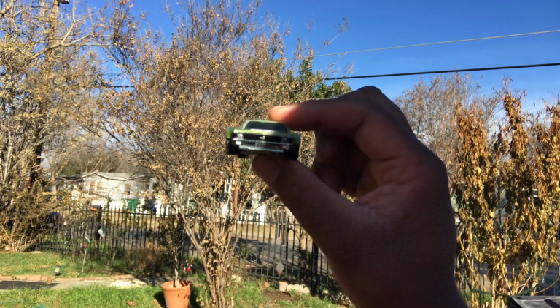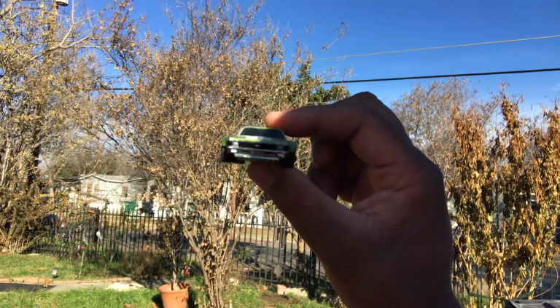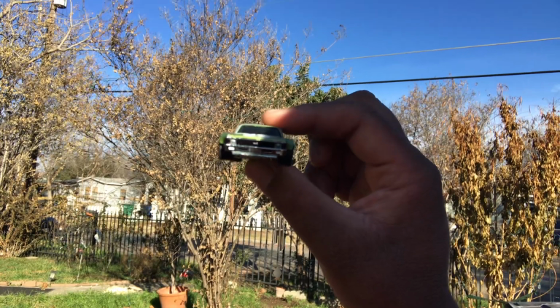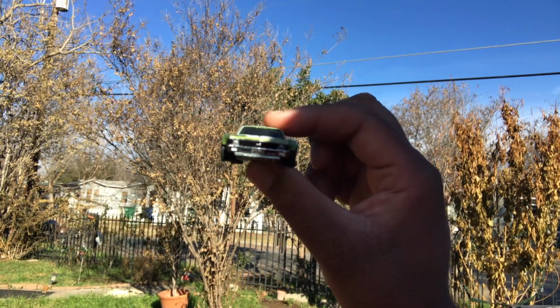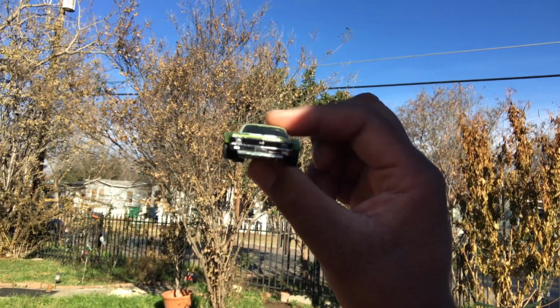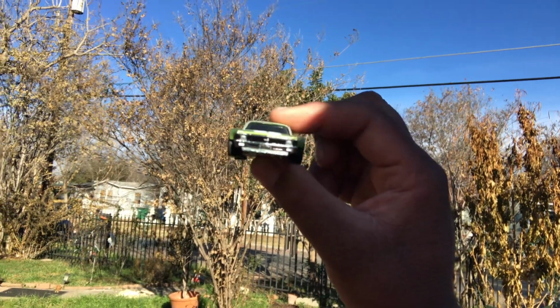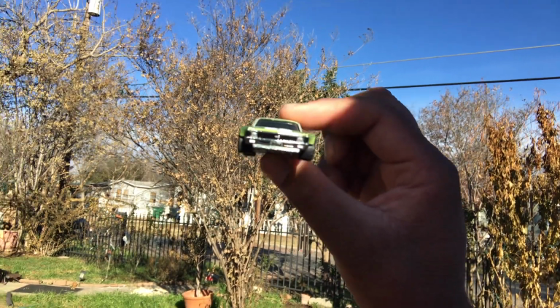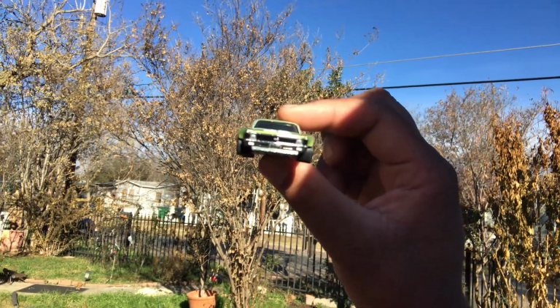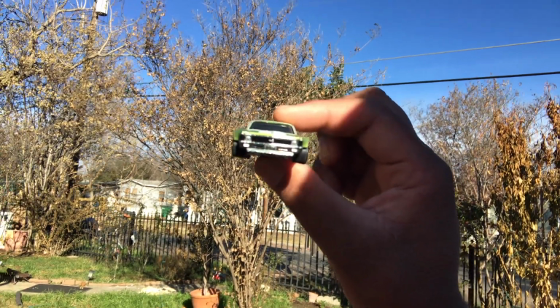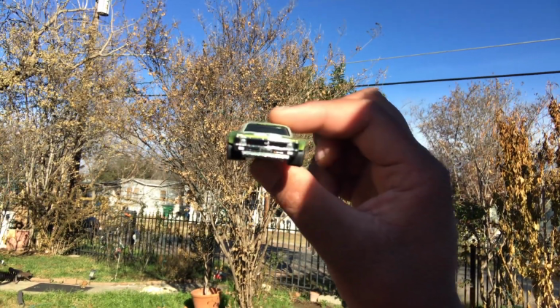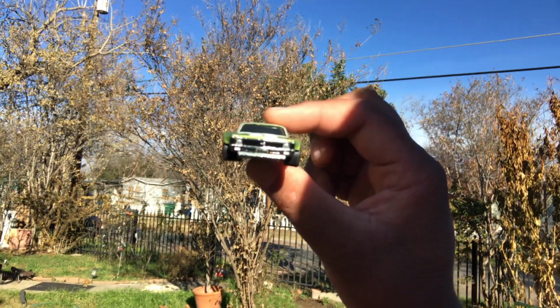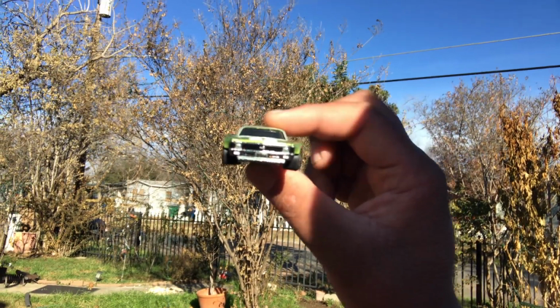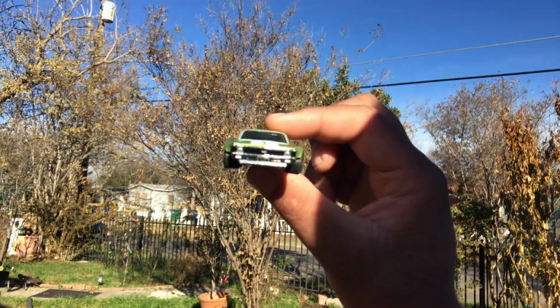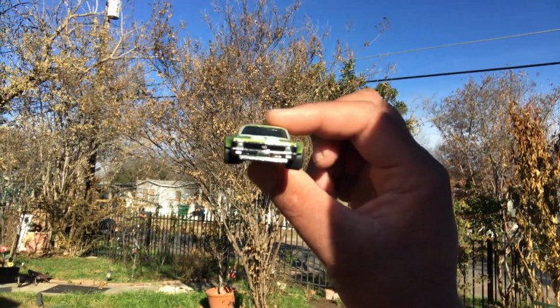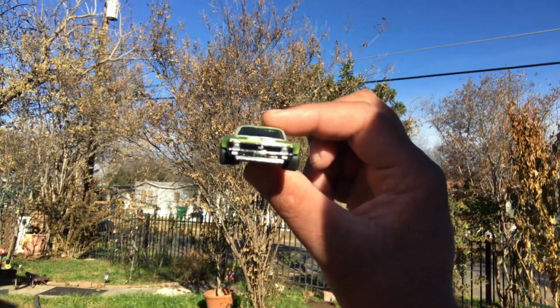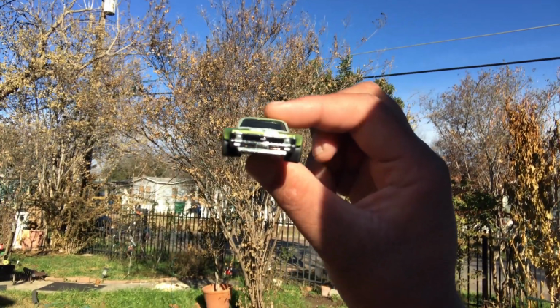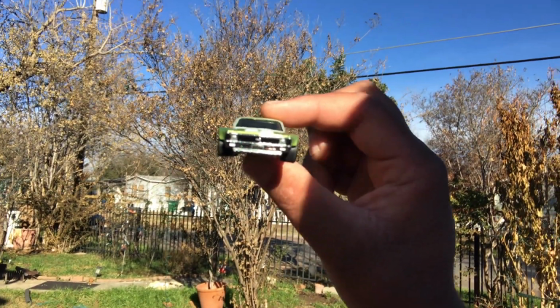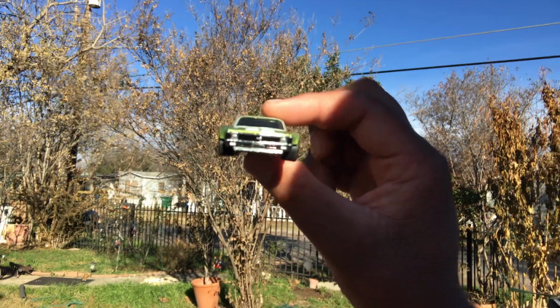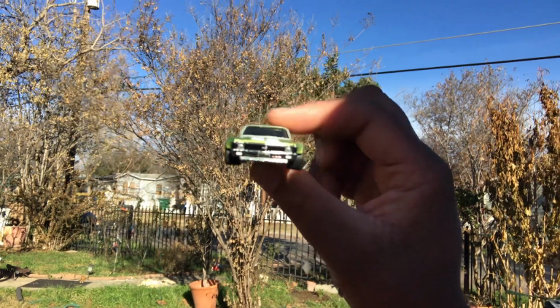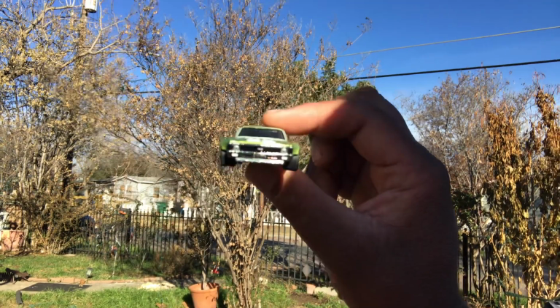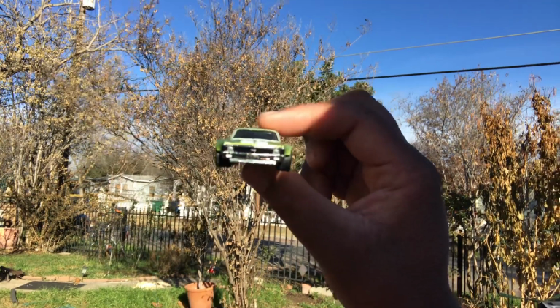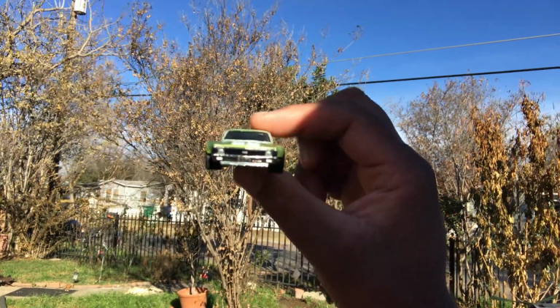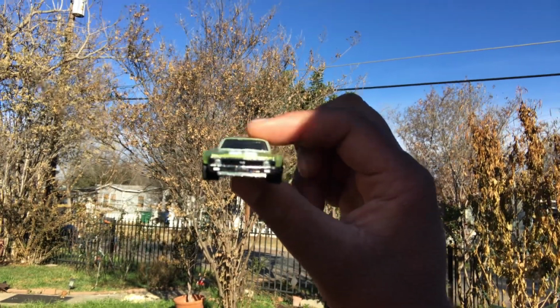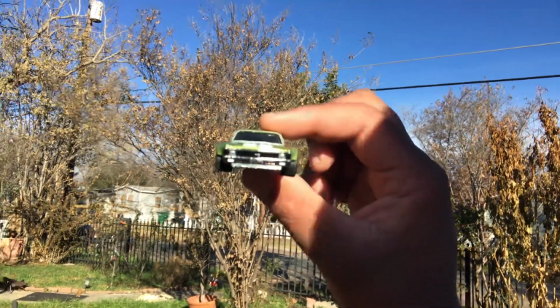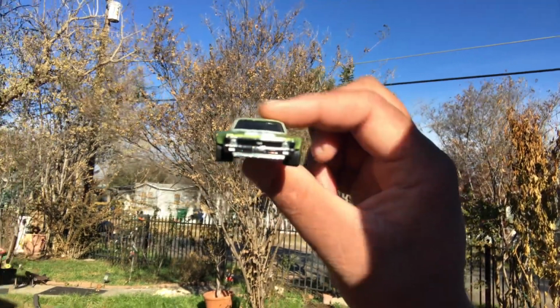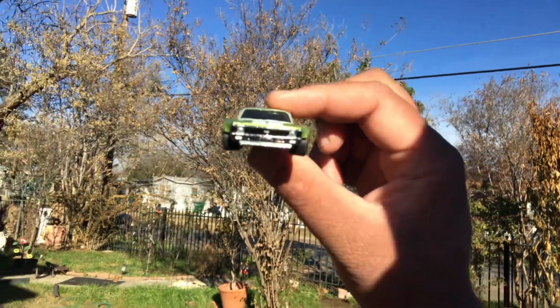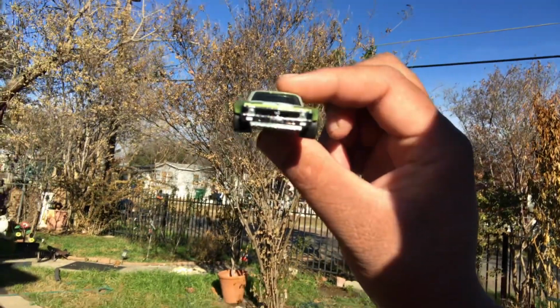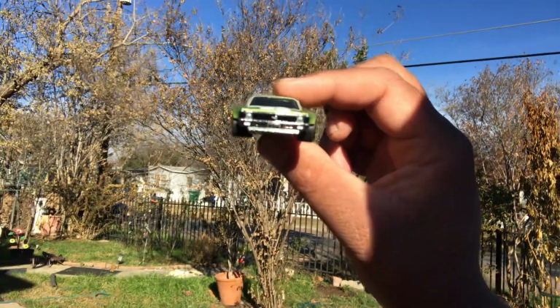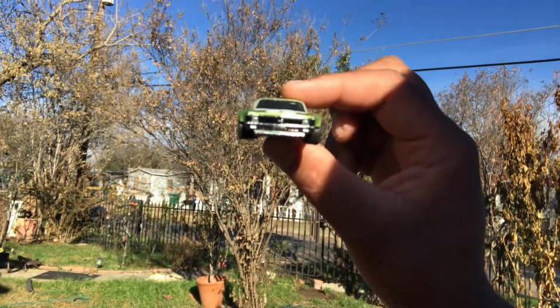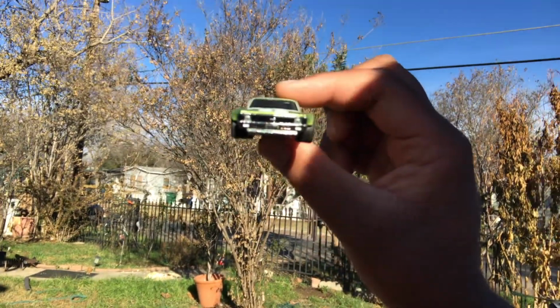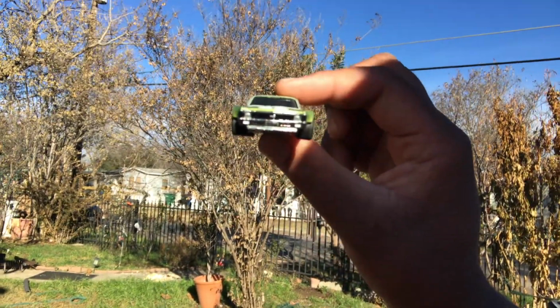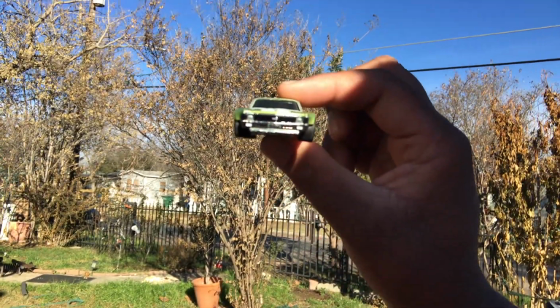Very, very heavy. Nice weight to it. Most of these boulevards are going to have a nice weight to them, especially the latest boulevards.